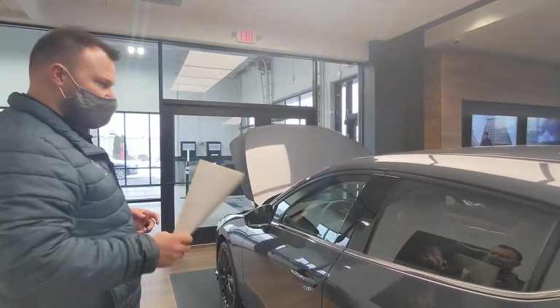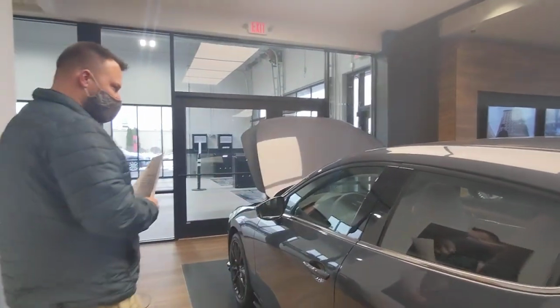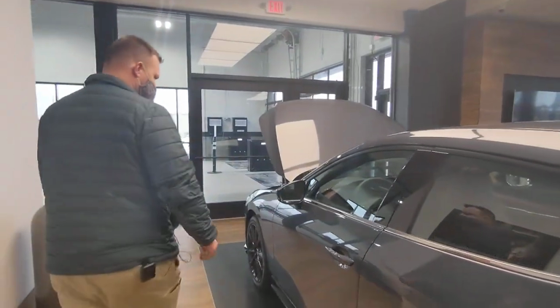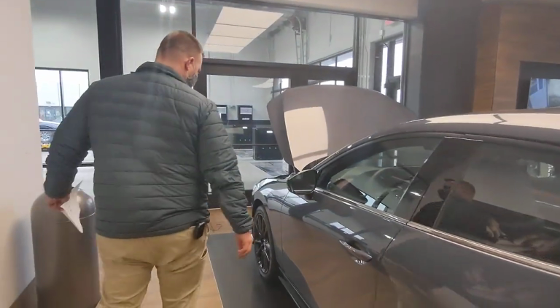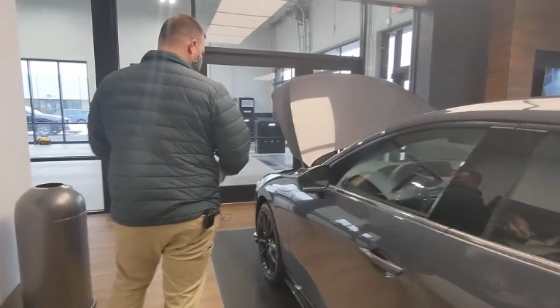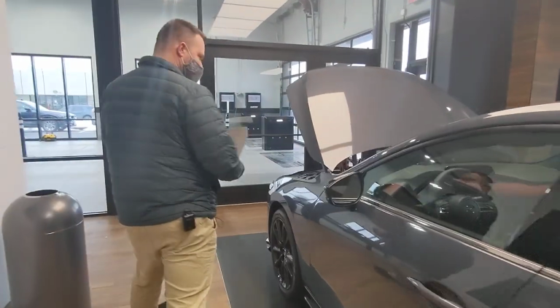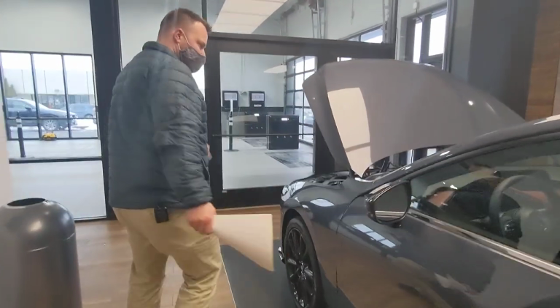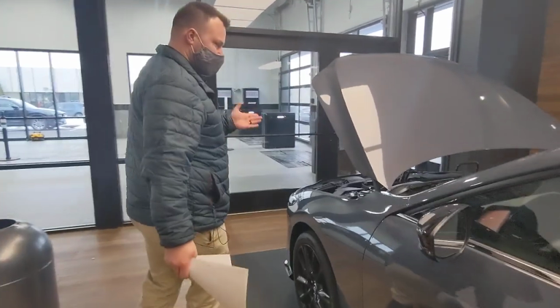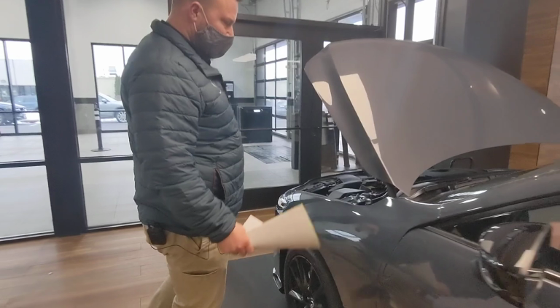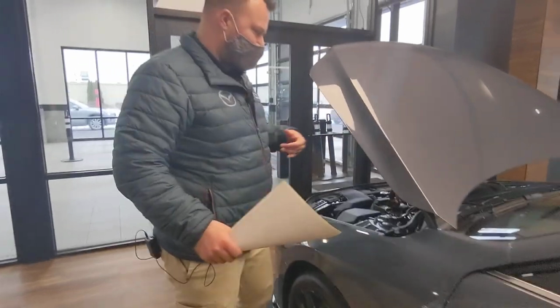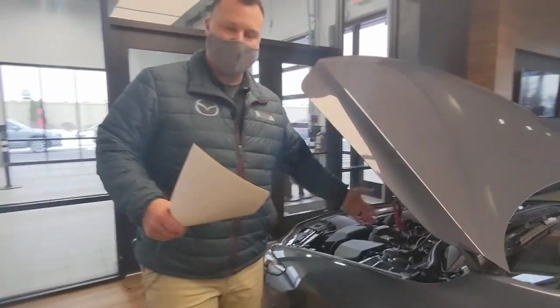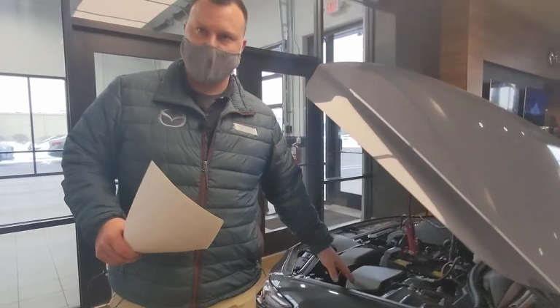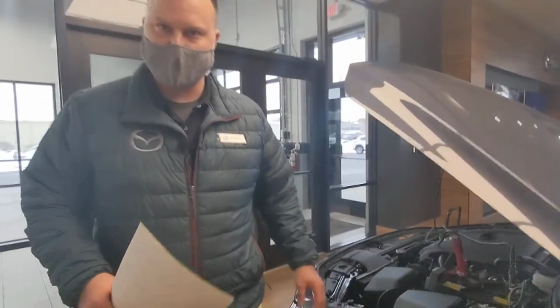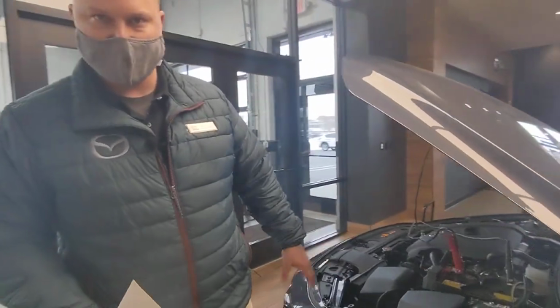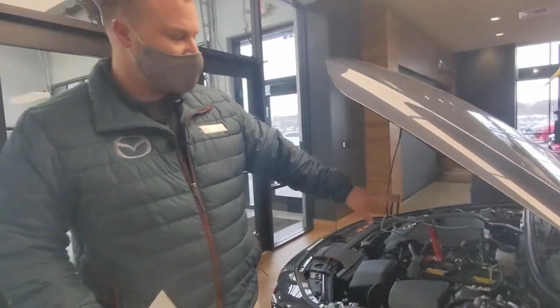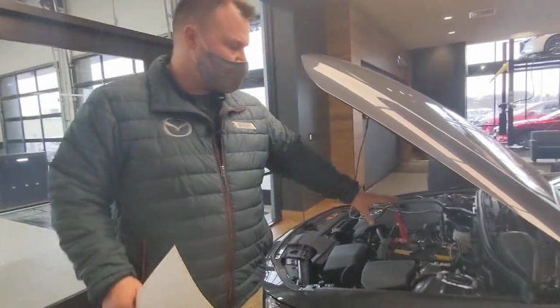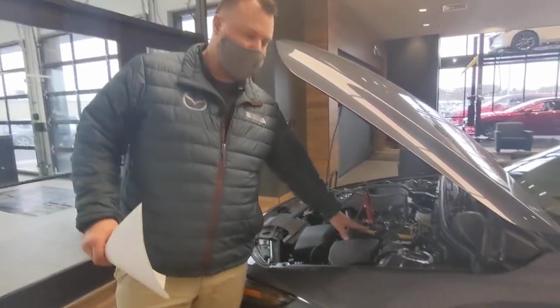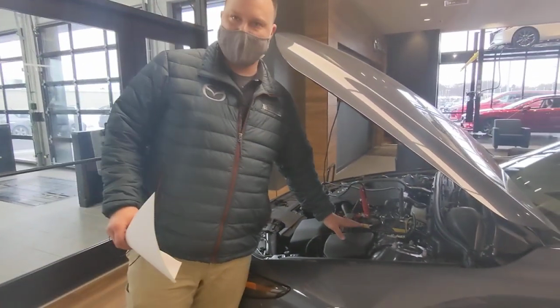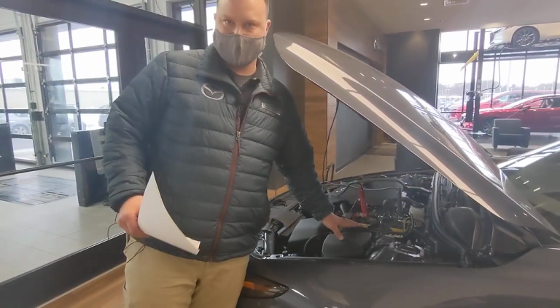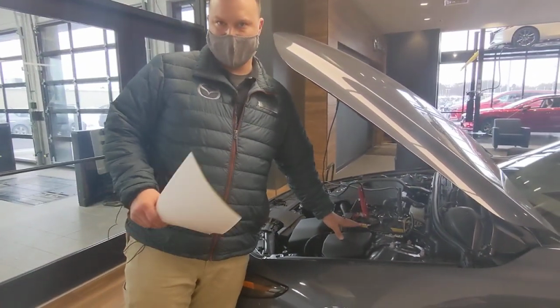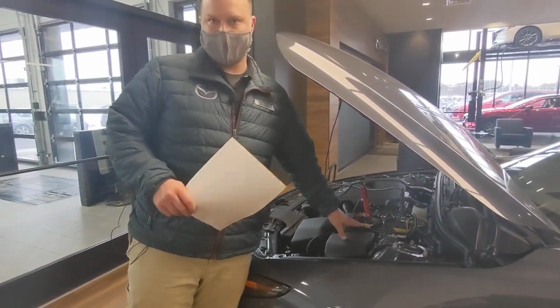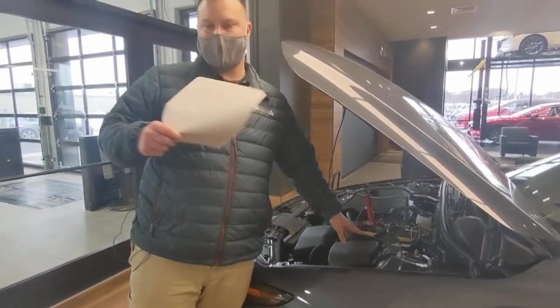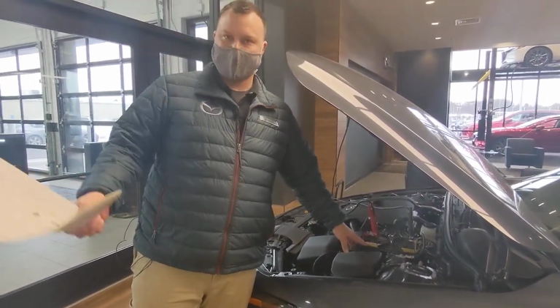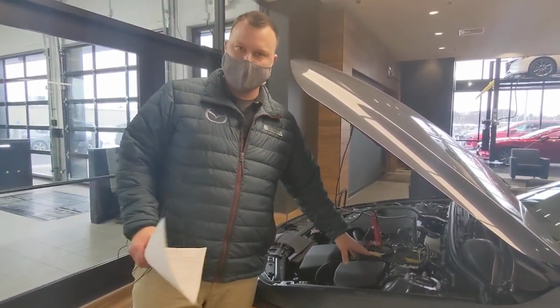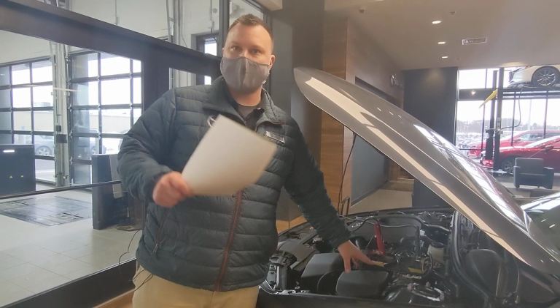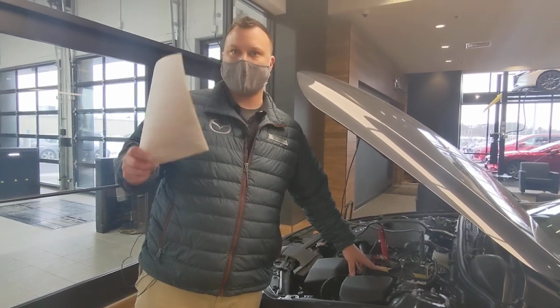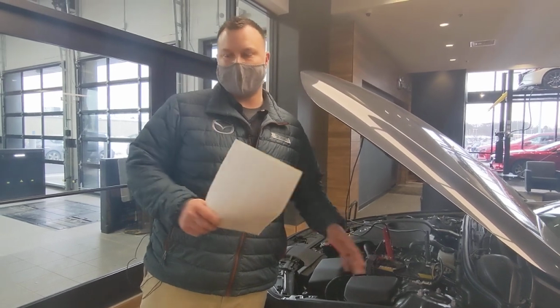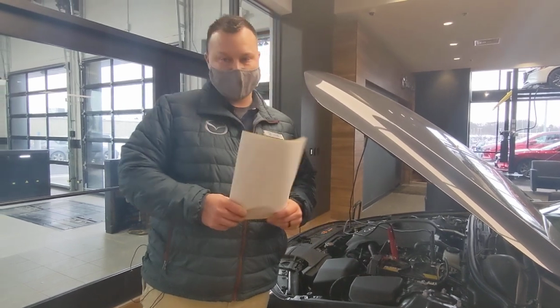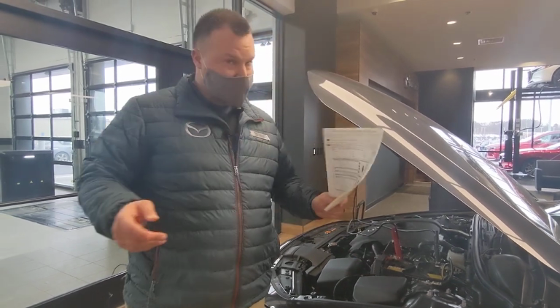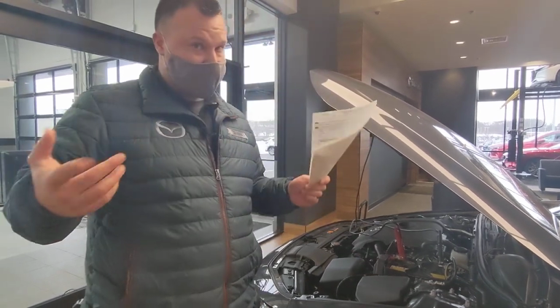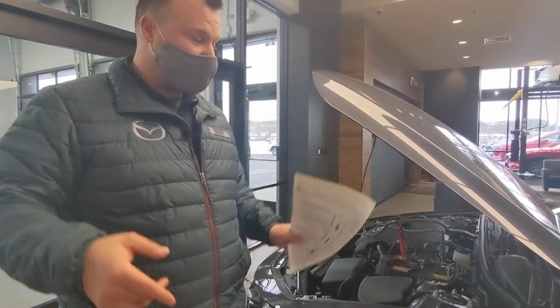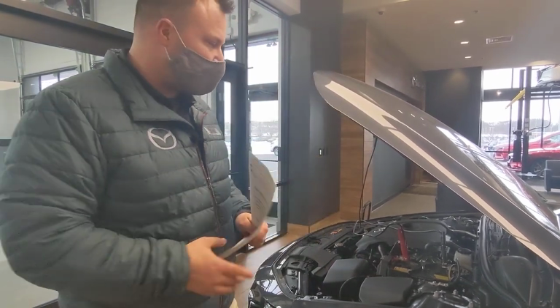The other things we do underneath the hood — every time your car comes in for service, we run a battery test on it. That's telling us the condition of your battery, which is very important in these winter months.